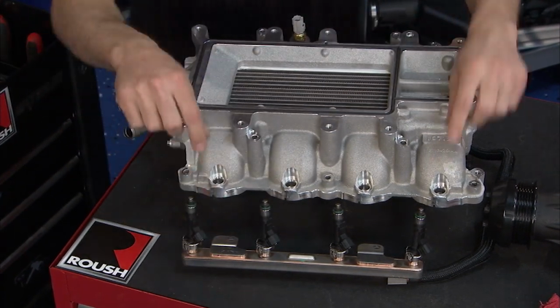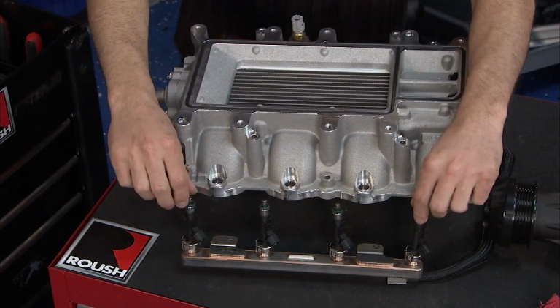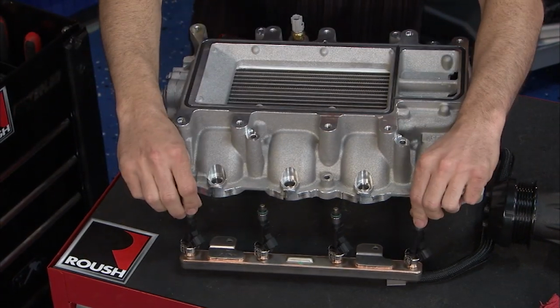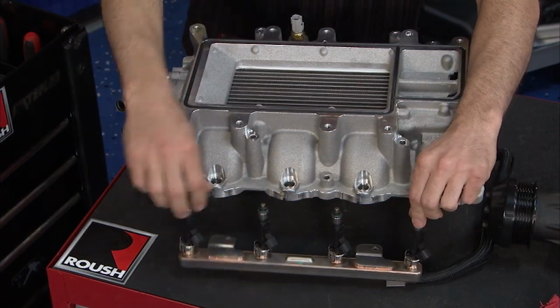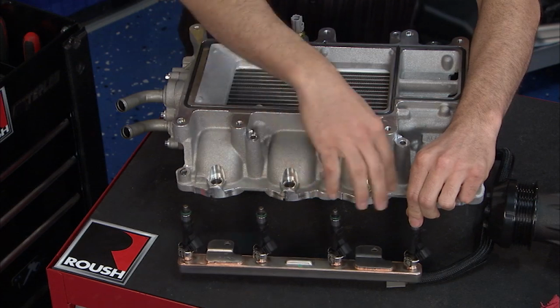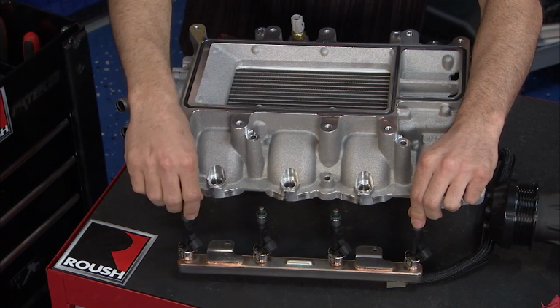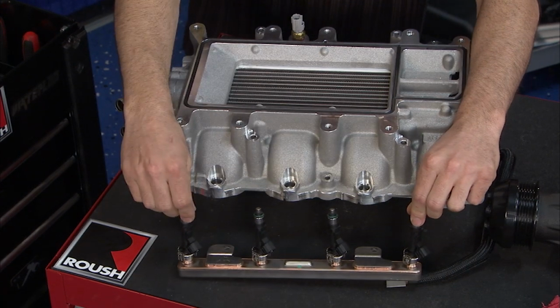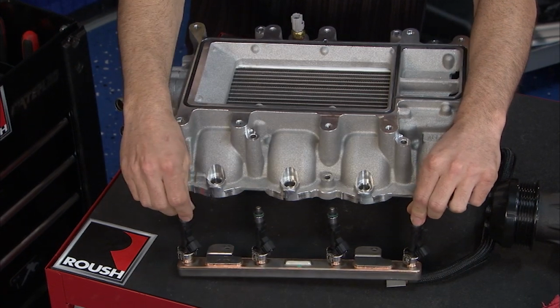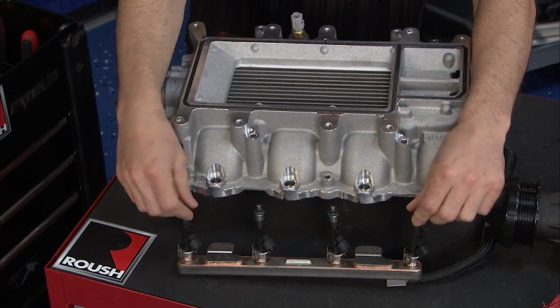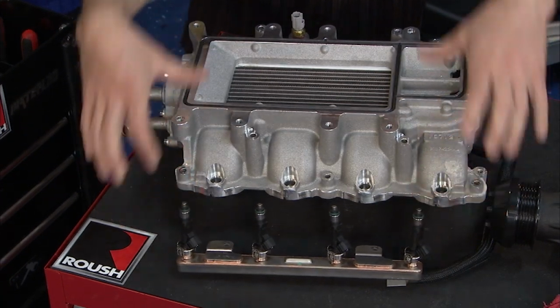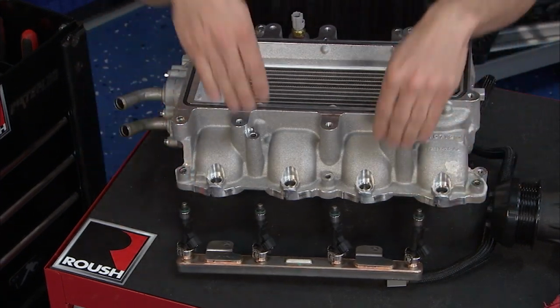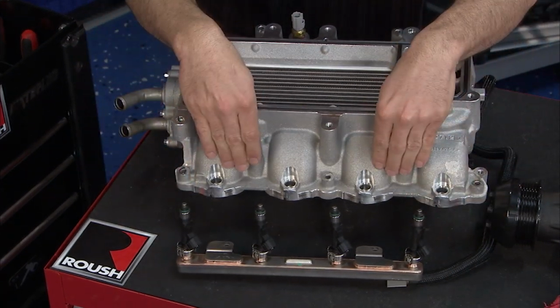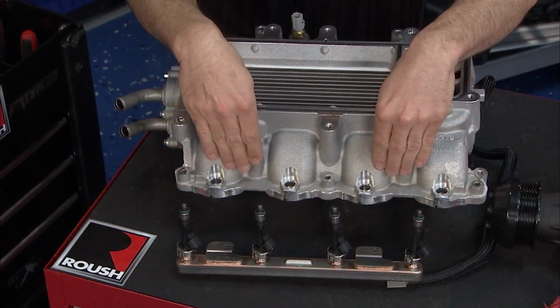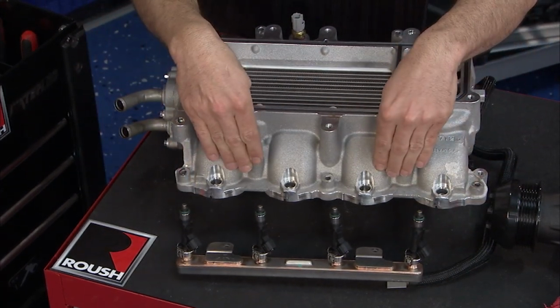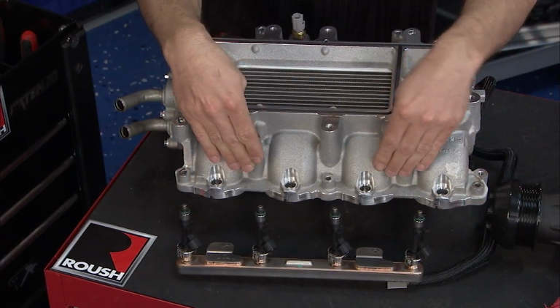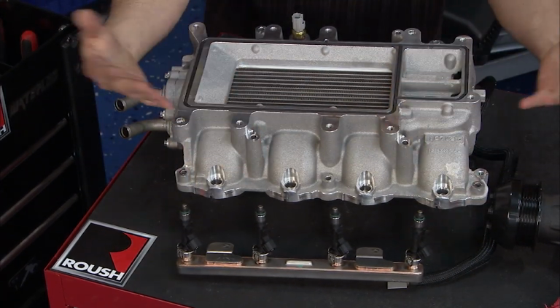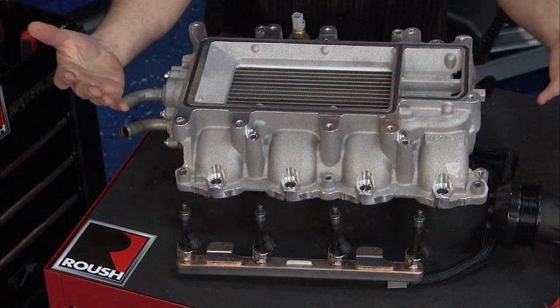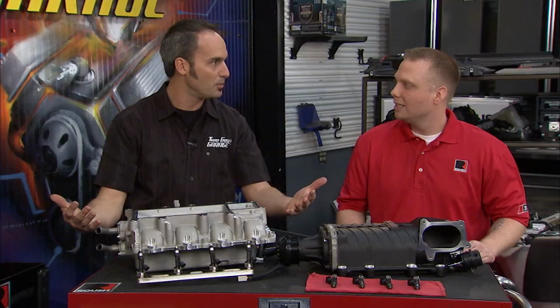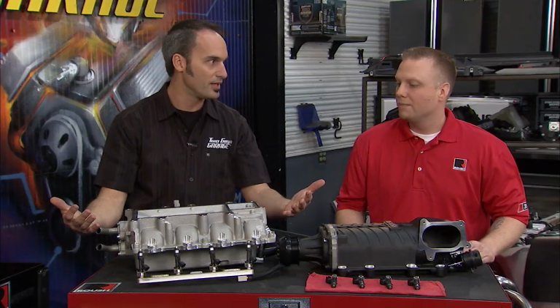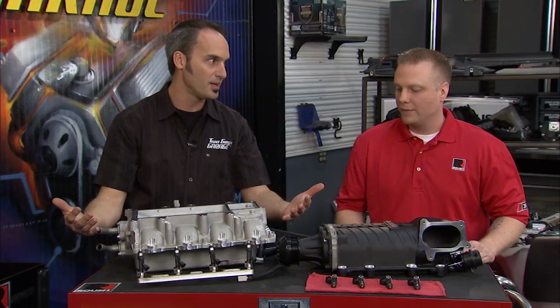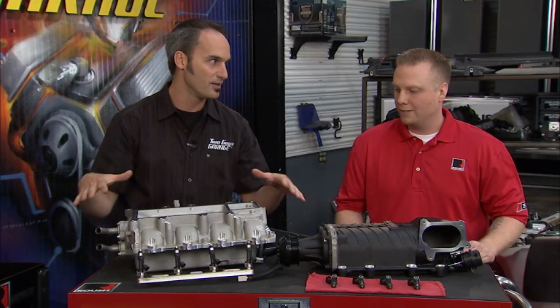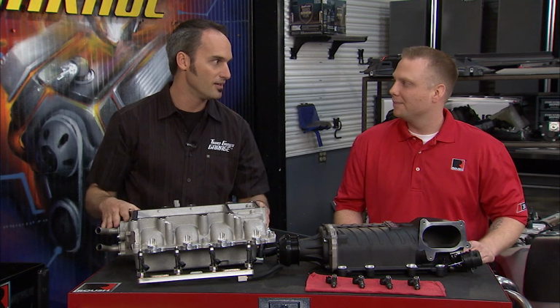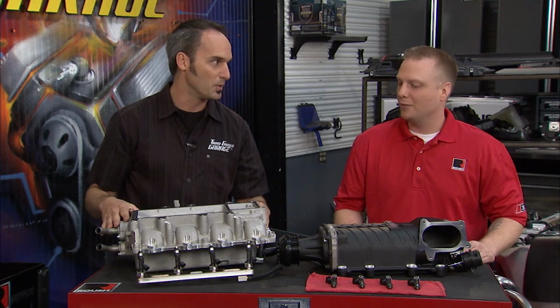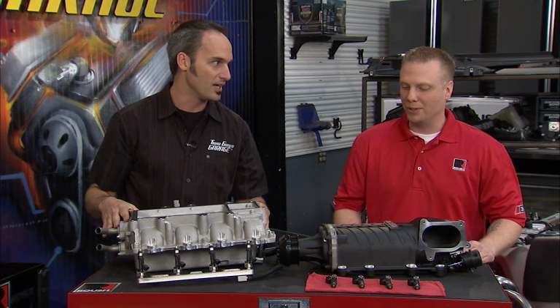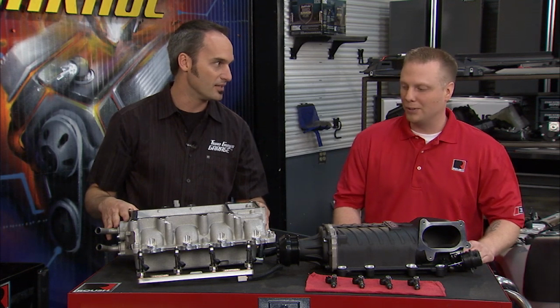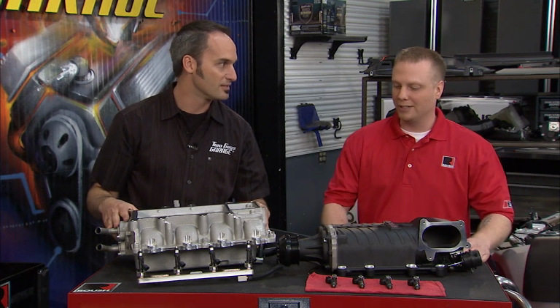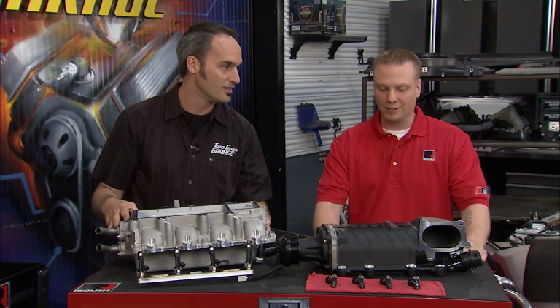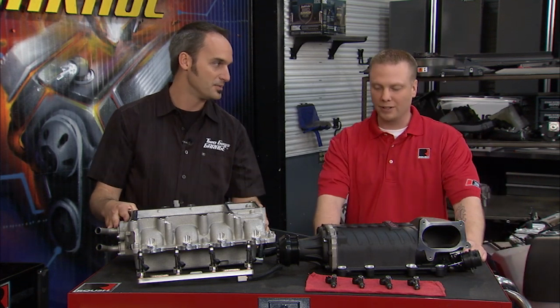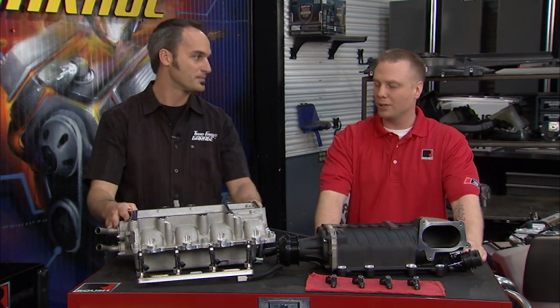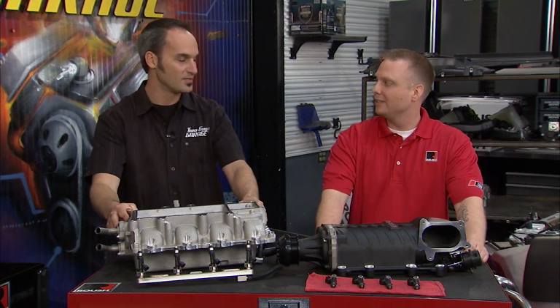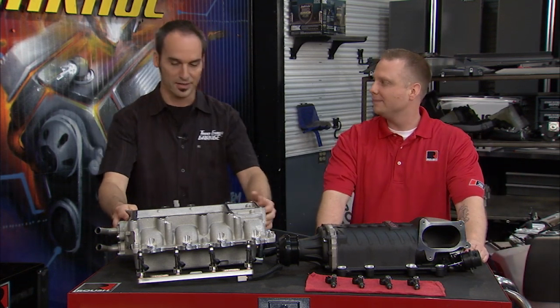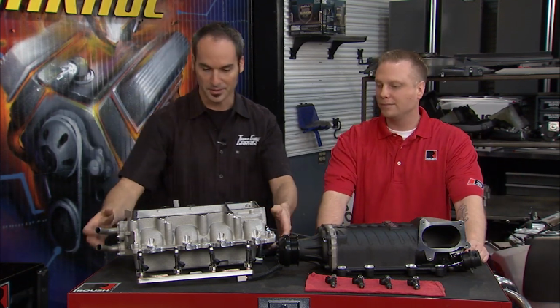We've got our fuel rail here with our new injectors put in — those are going to pop right down. I think we're ready to pull that tape. Yep, ready to put the blower on and make some serious horsepower. Alright, let's do it.